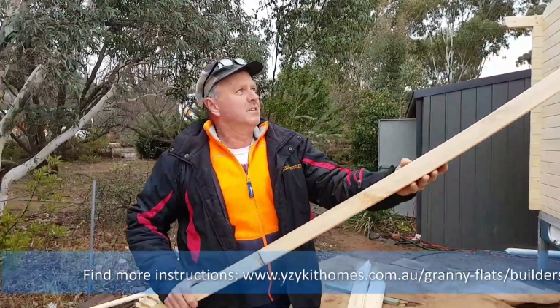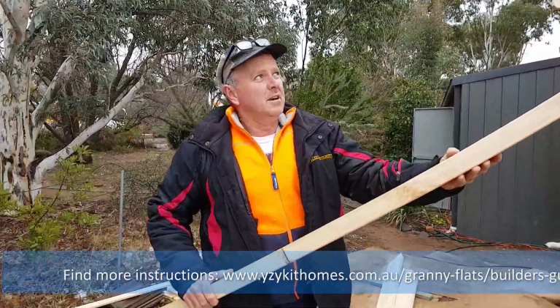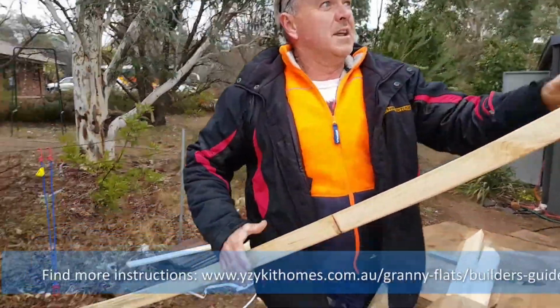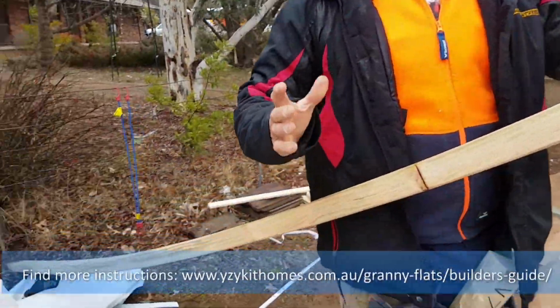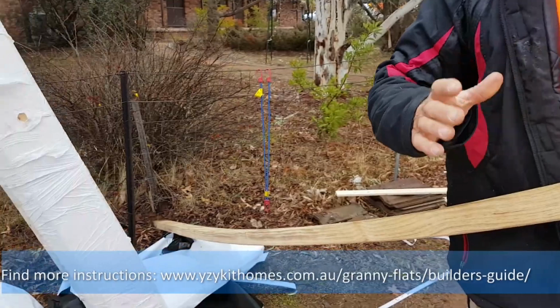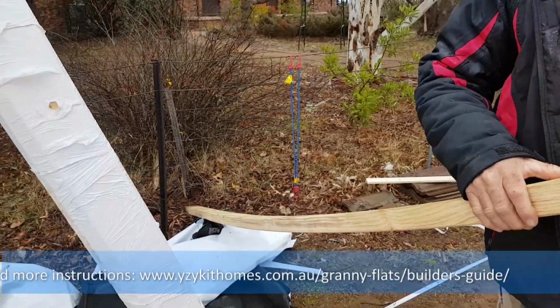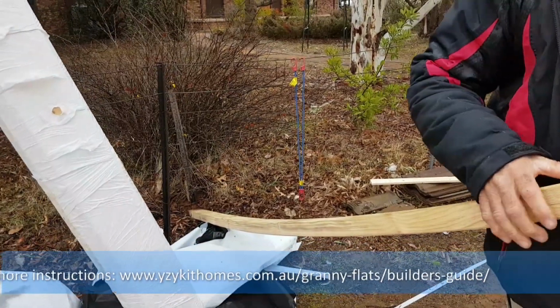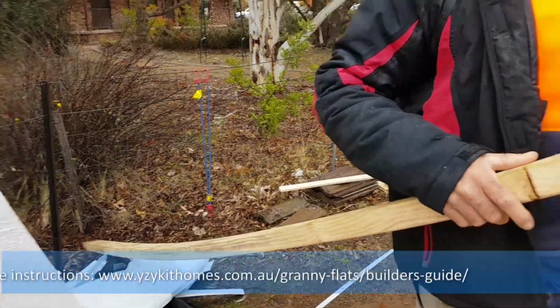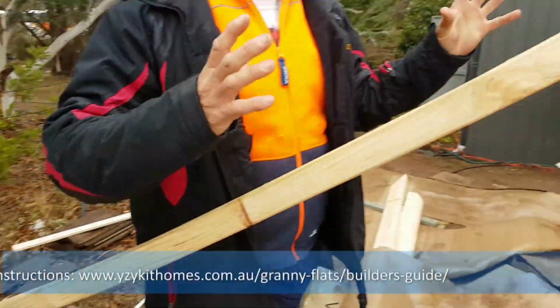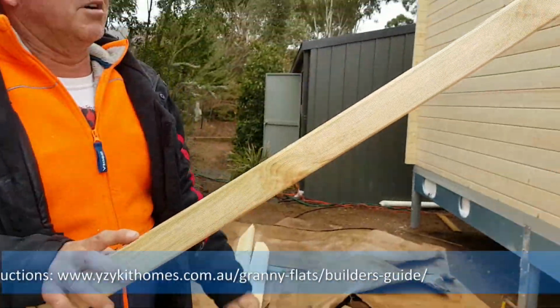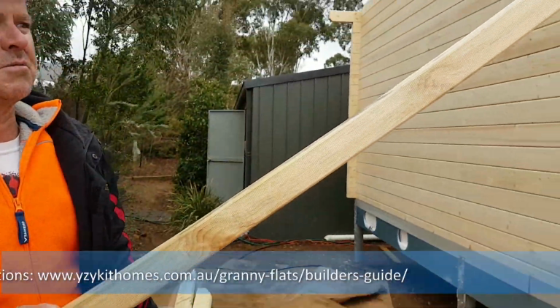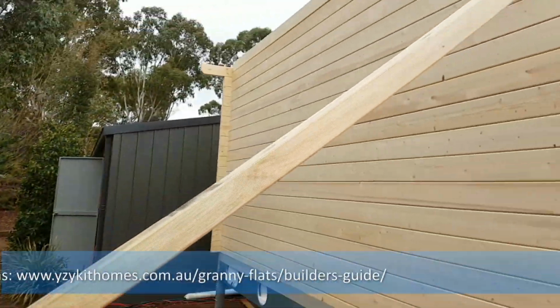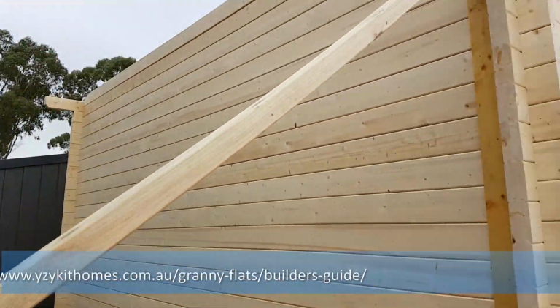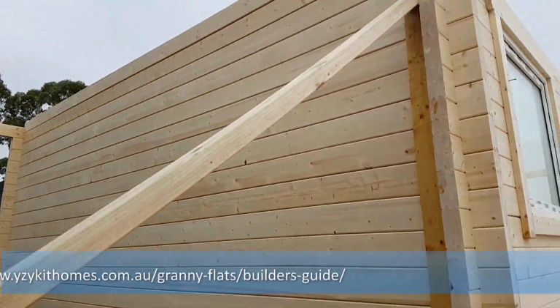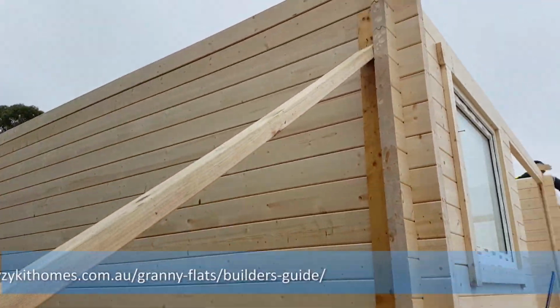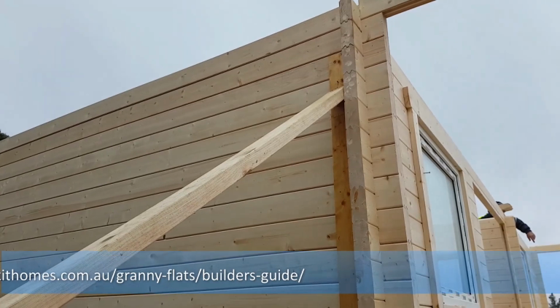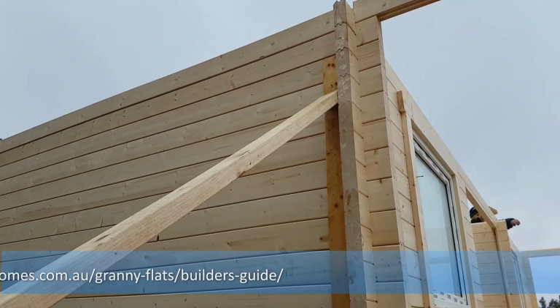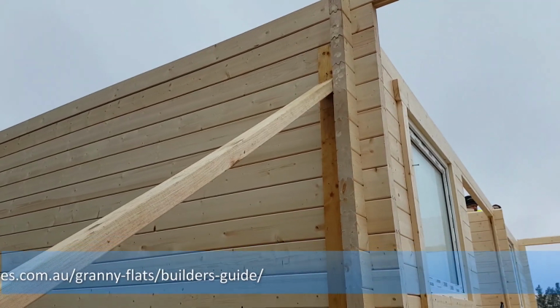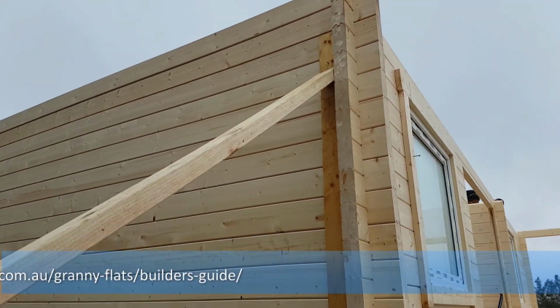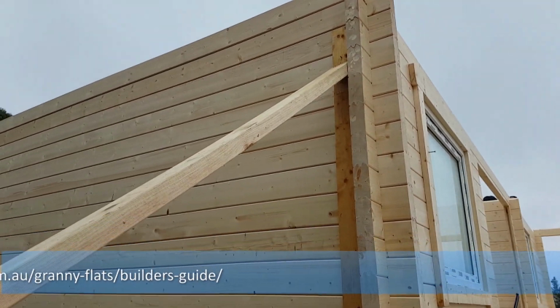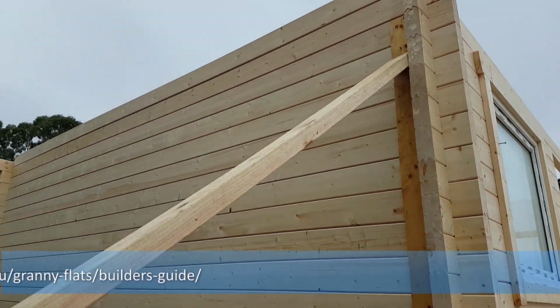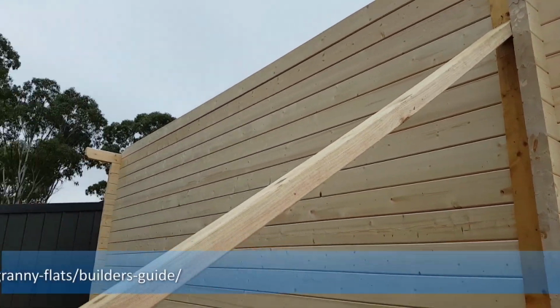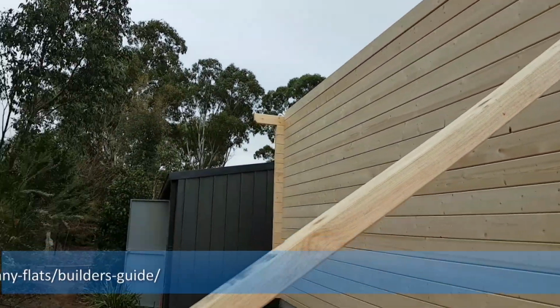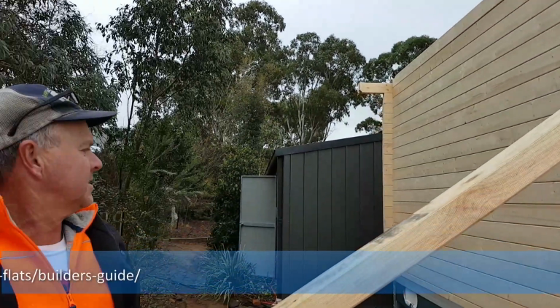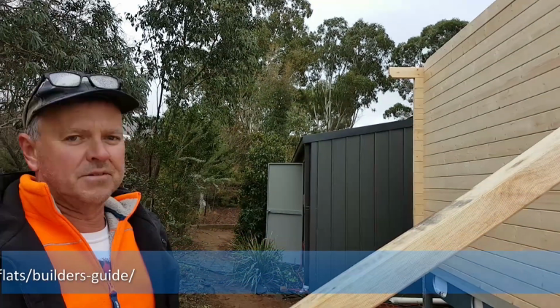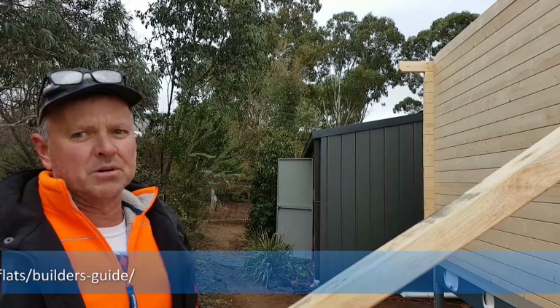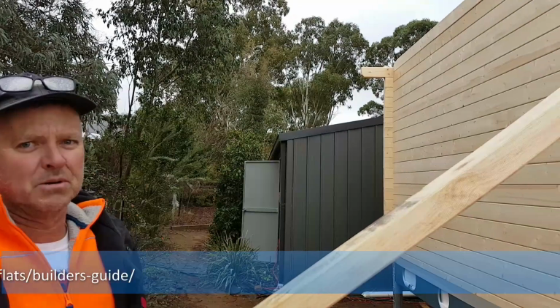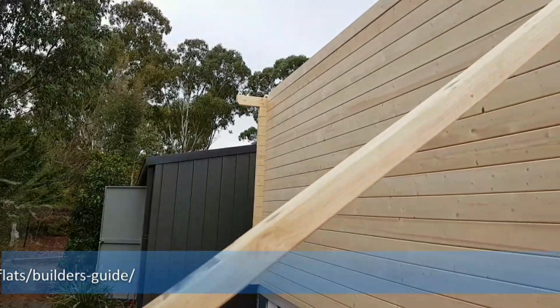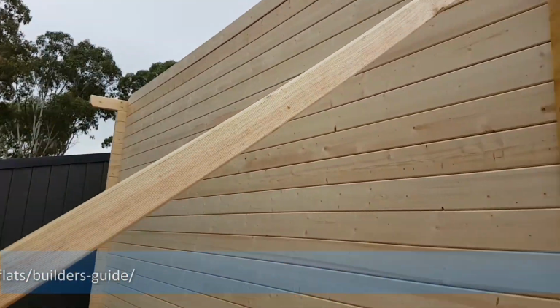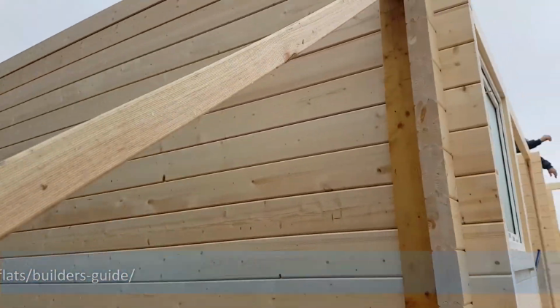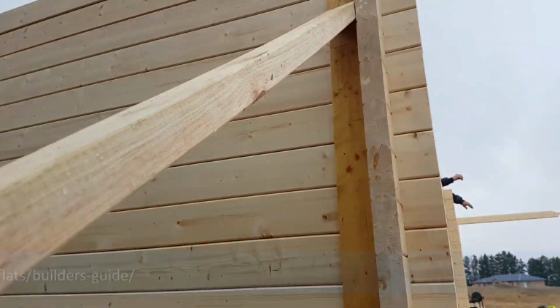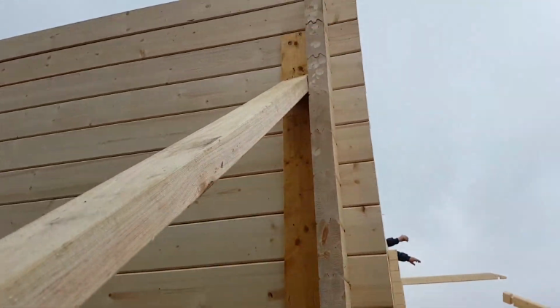Then just work your way around the building, get it all nice and square. Because if you don't get it nice and square to start with, you're going to have trouble when it comes time to put the ceiling boards on. So very important — keep it all square and plumb.